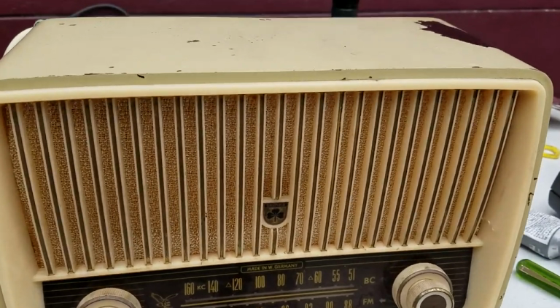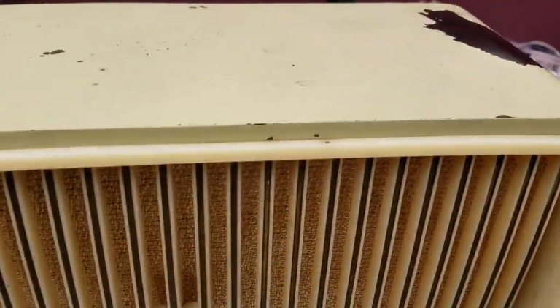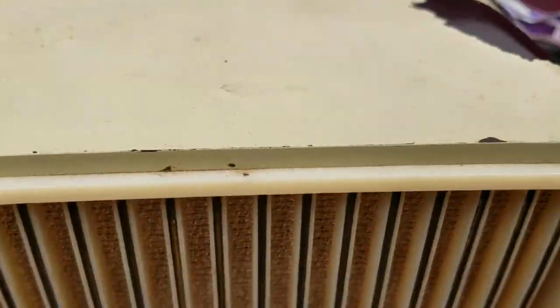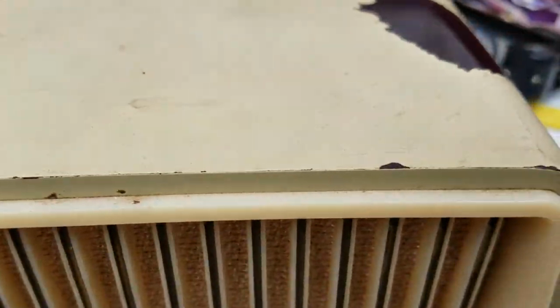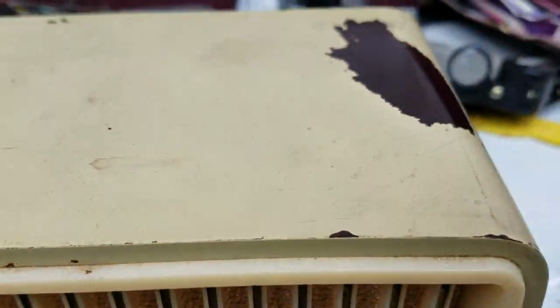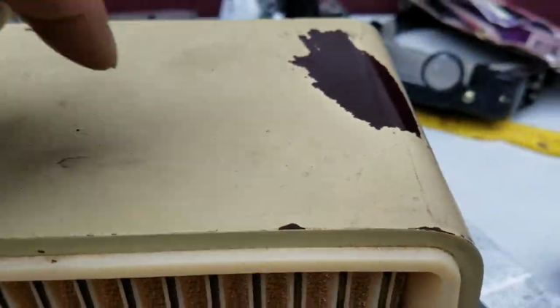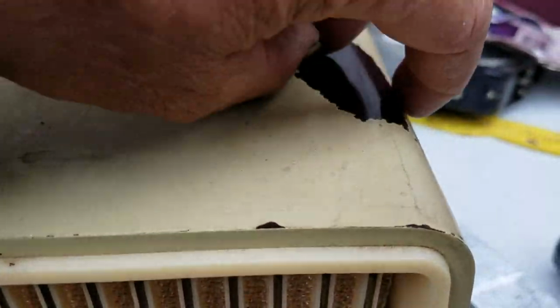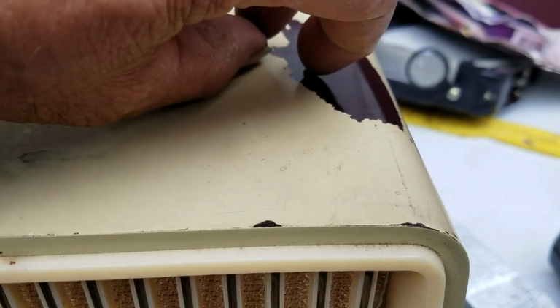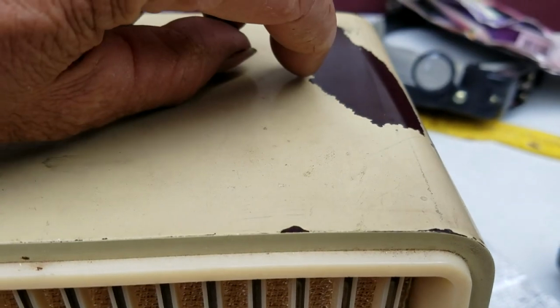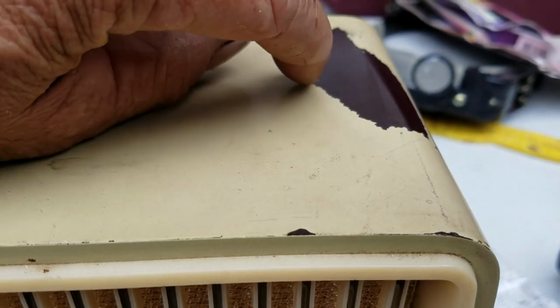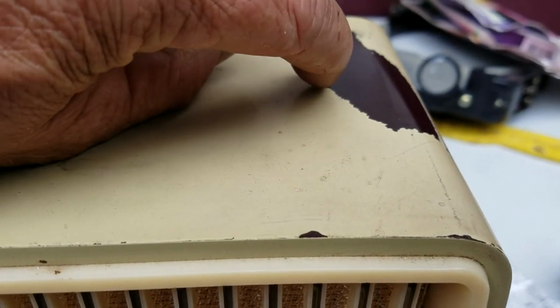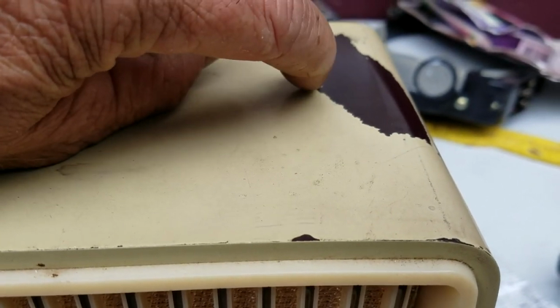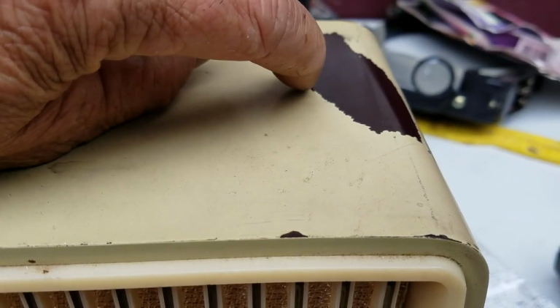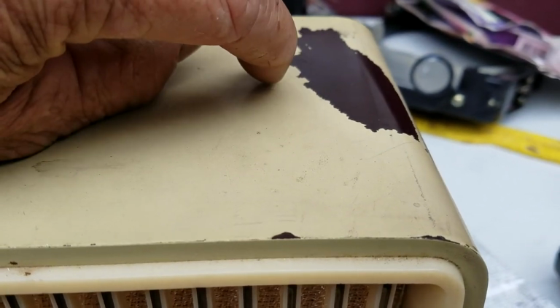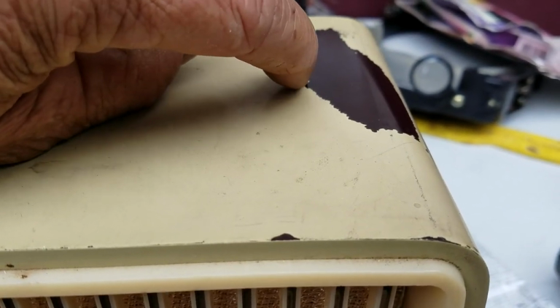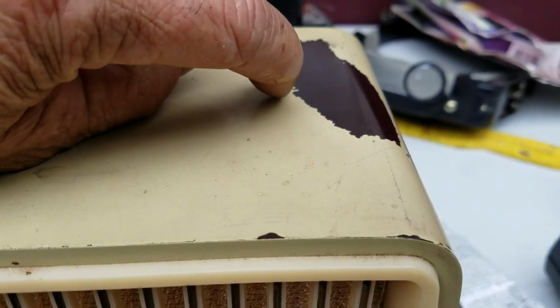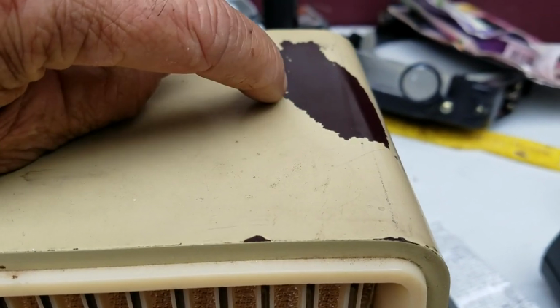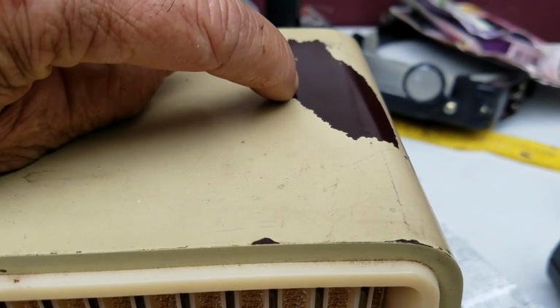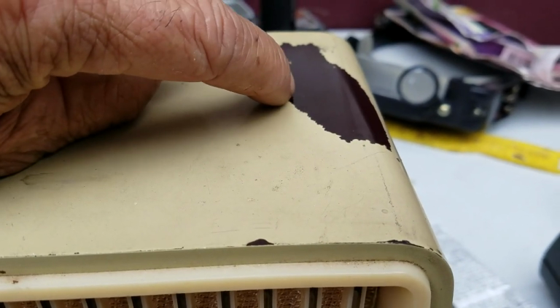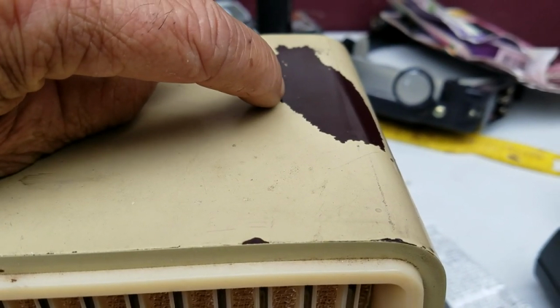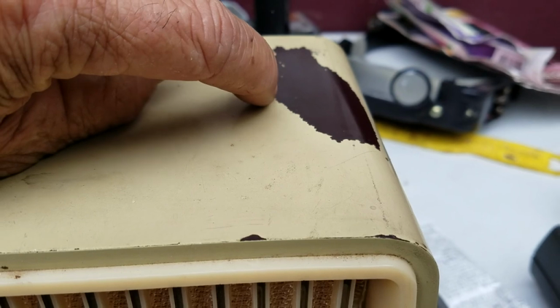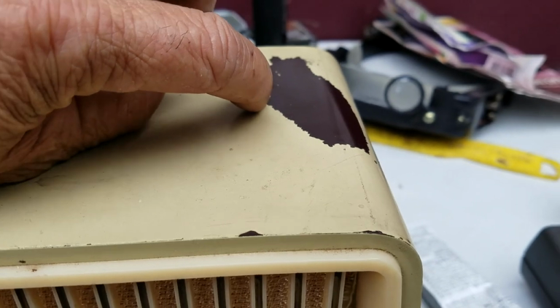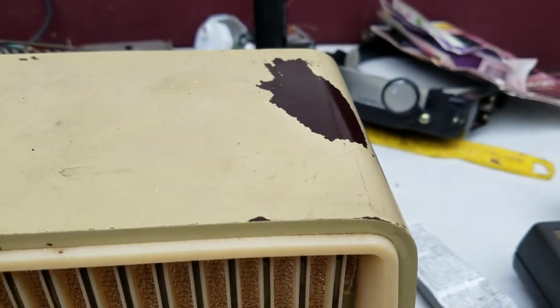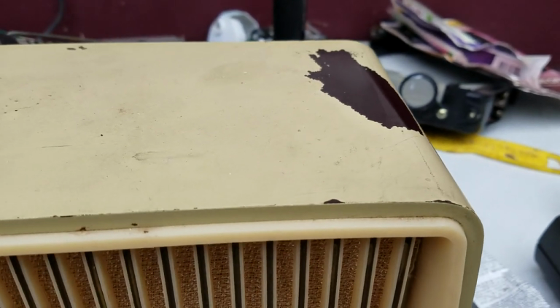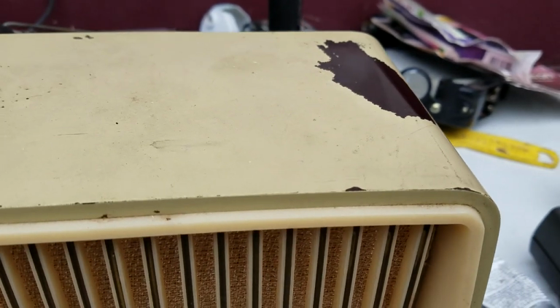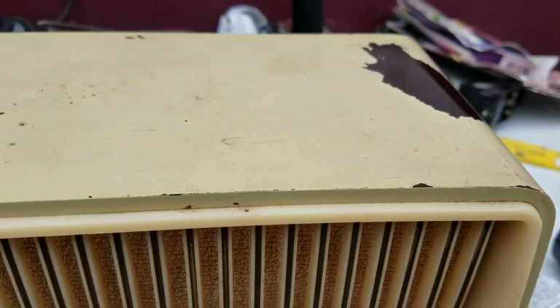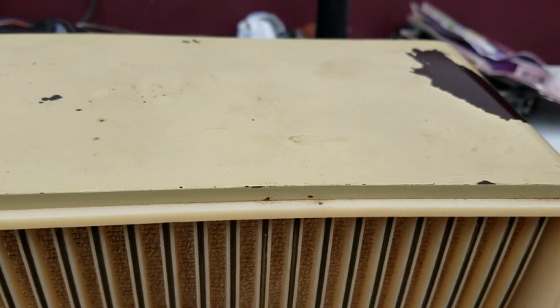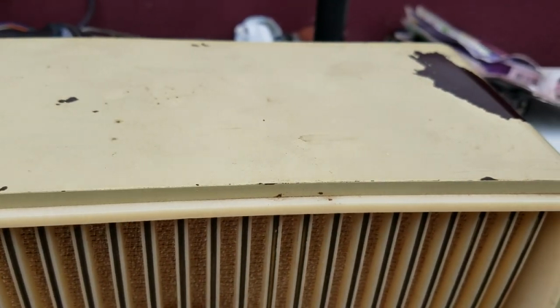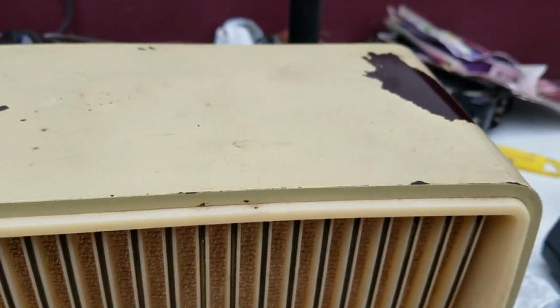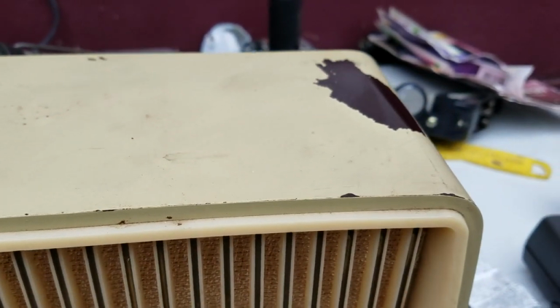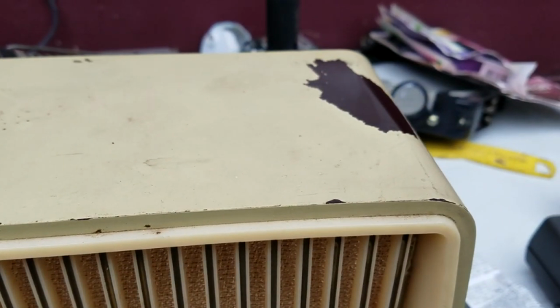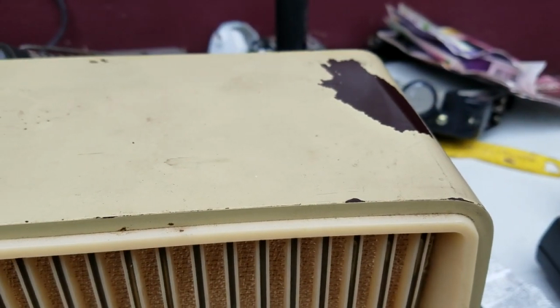I've got to clean the rest of this paint off — I've kind of just been scraping it off. I need to find something that will scrape it off or remove it without damaging the plastic cabinet.